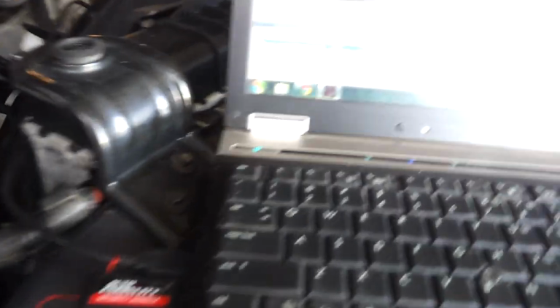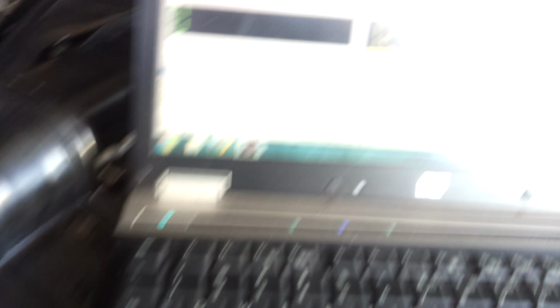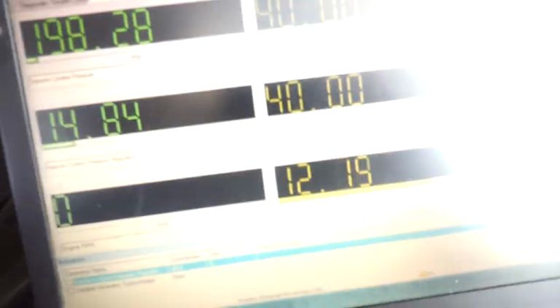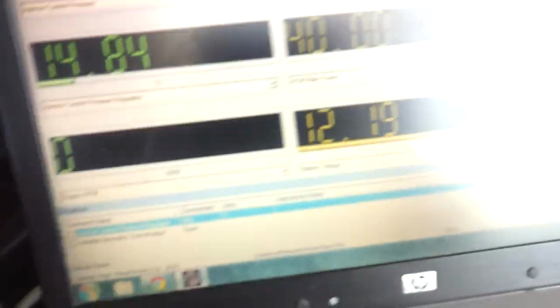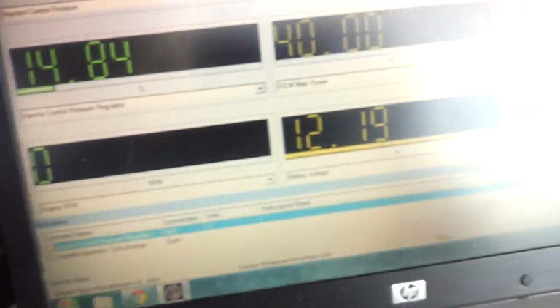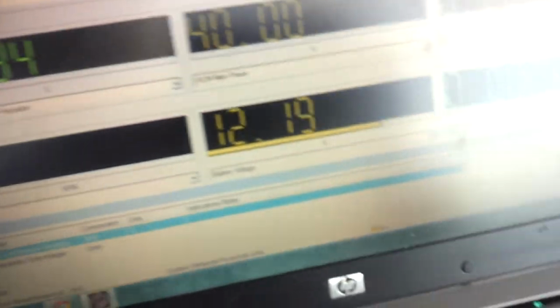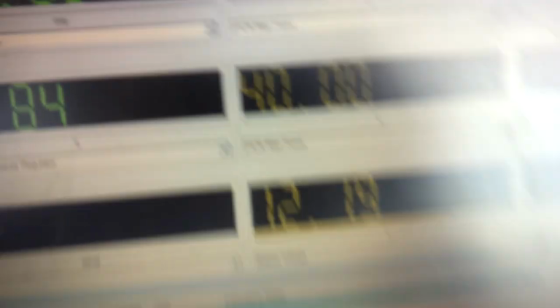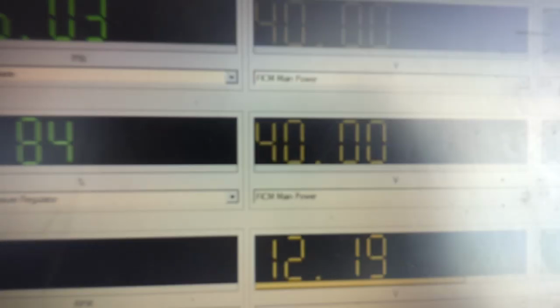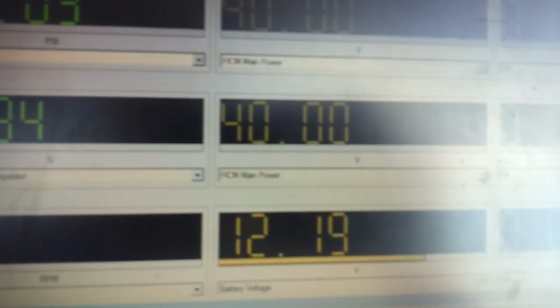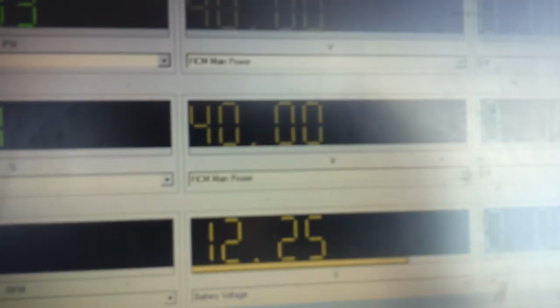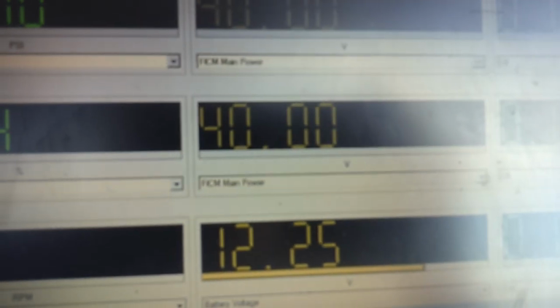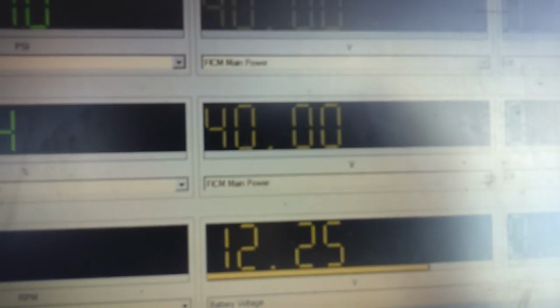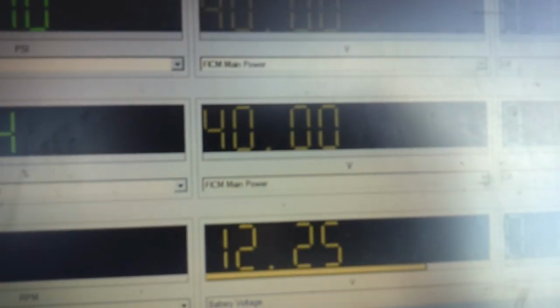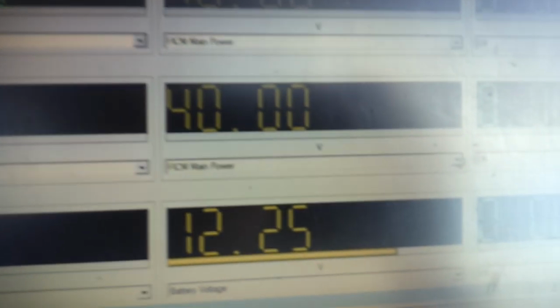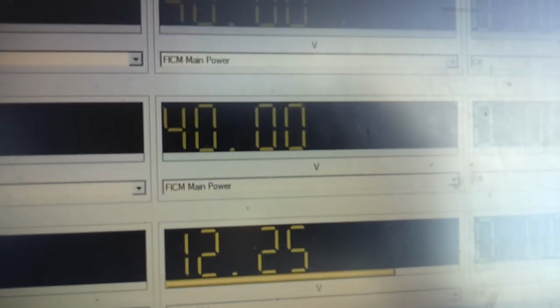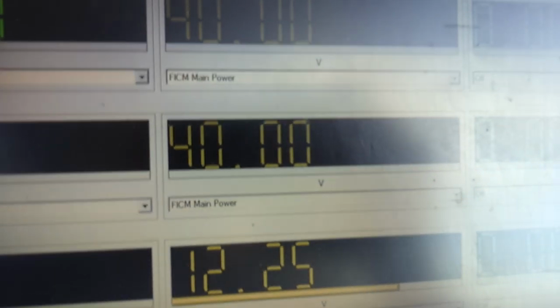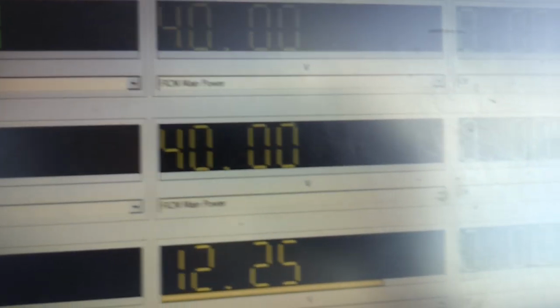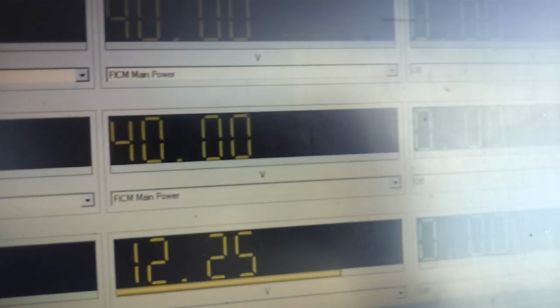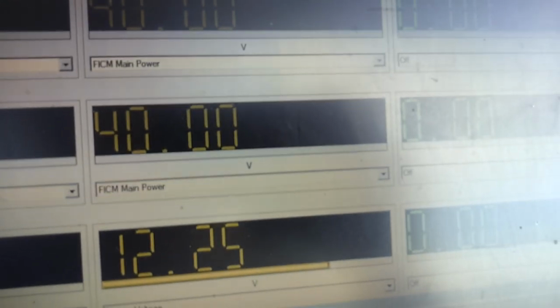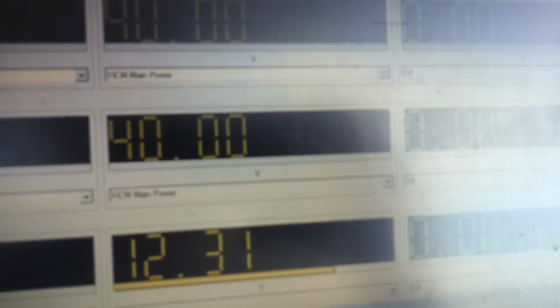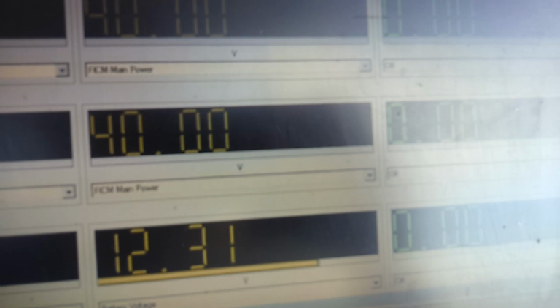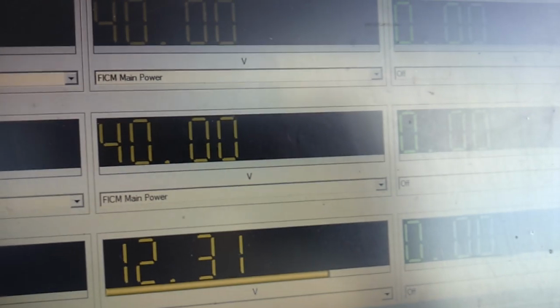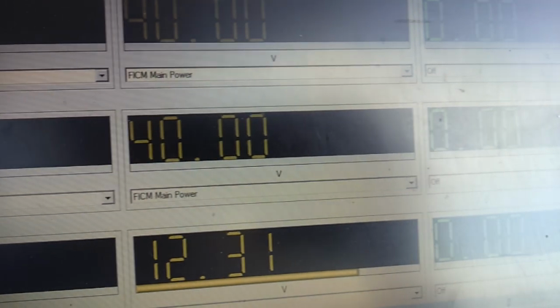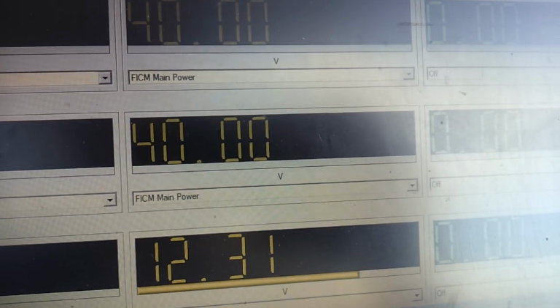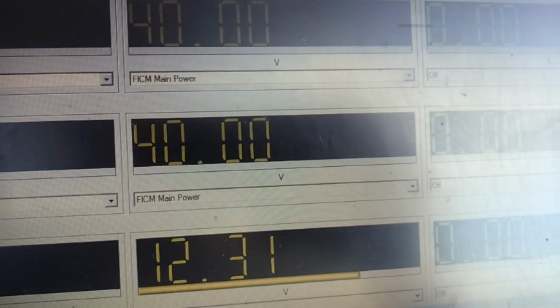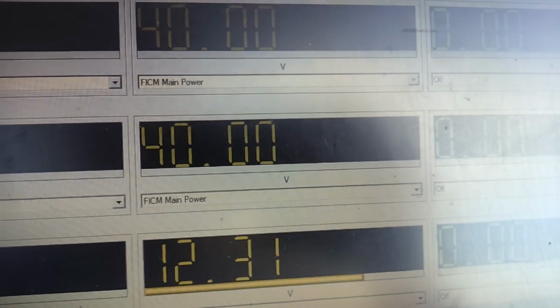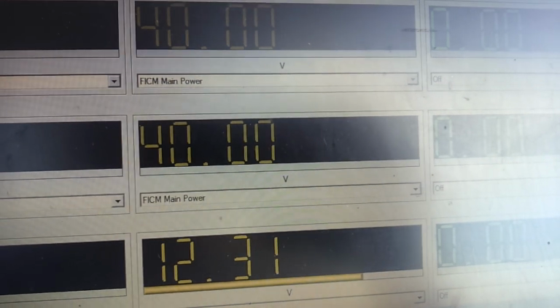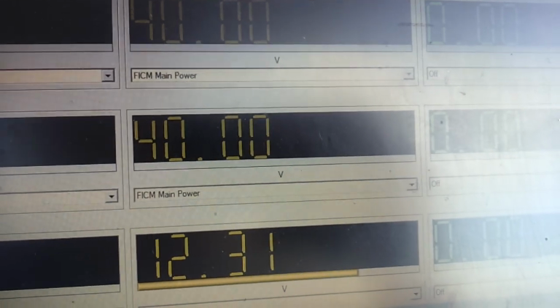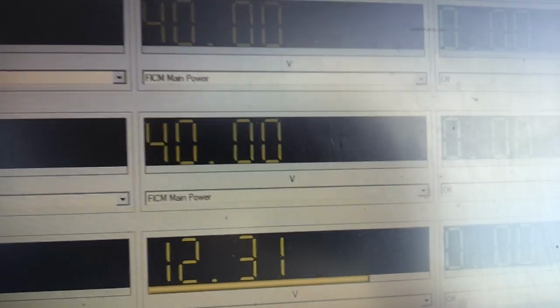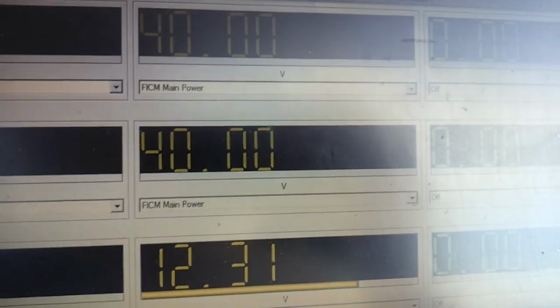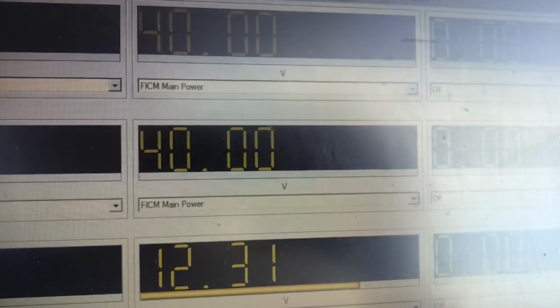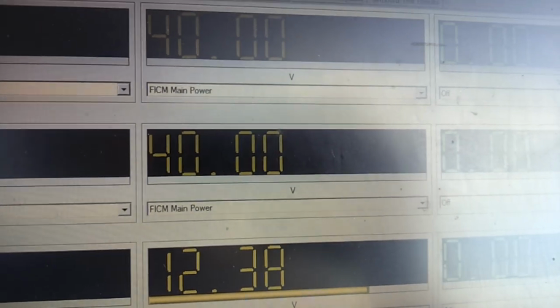And if you notice while you're doing it, your FICM main power is going to read a default value because it's not seeing power from the FICM logic.